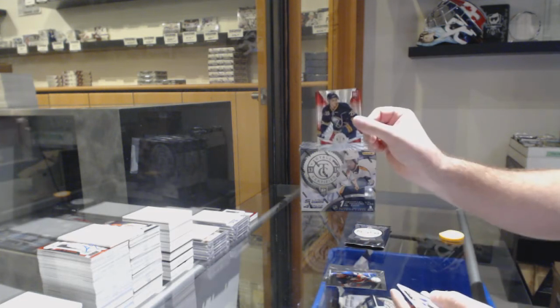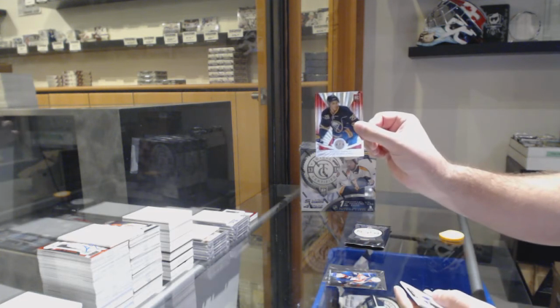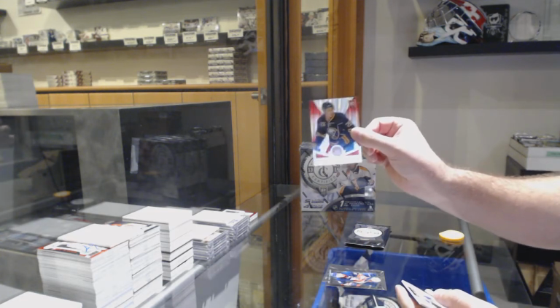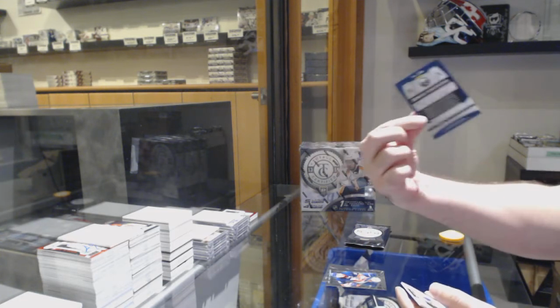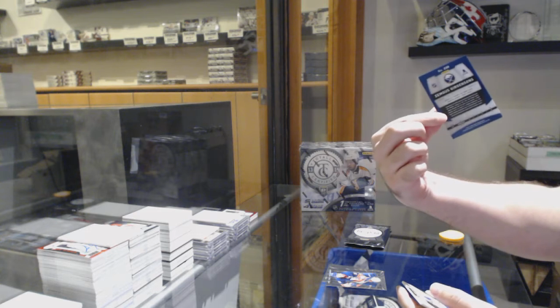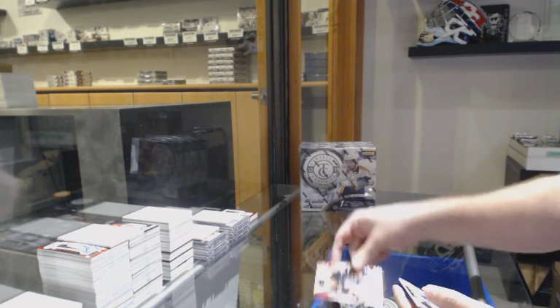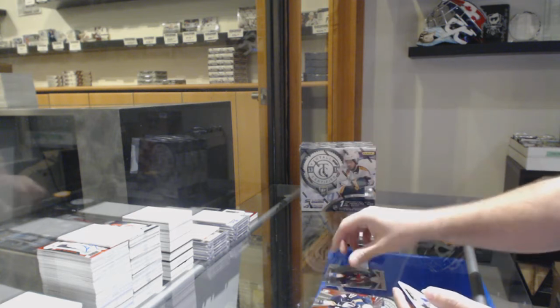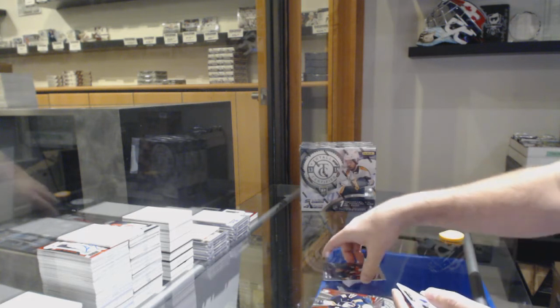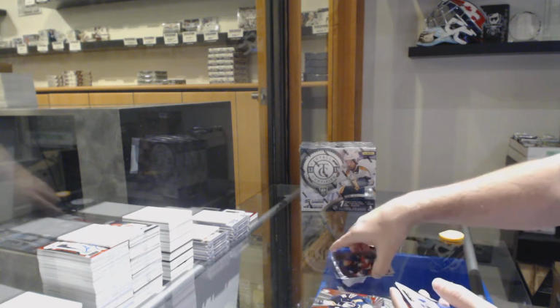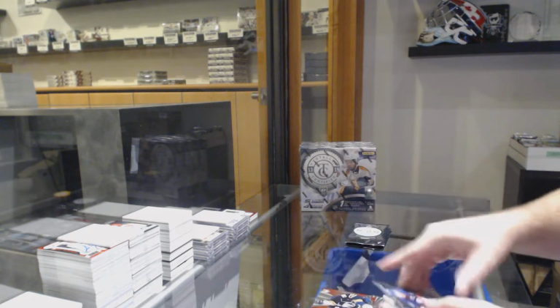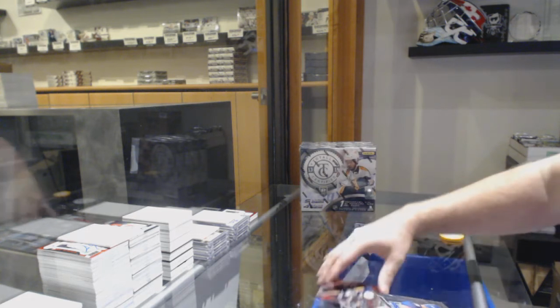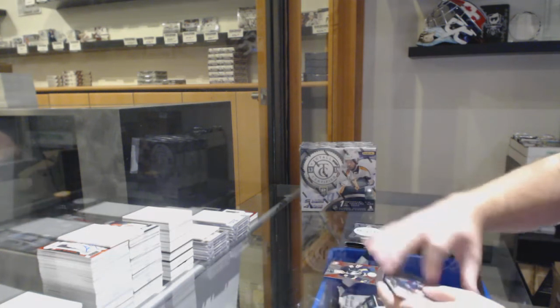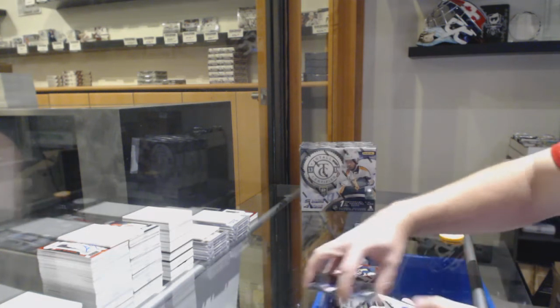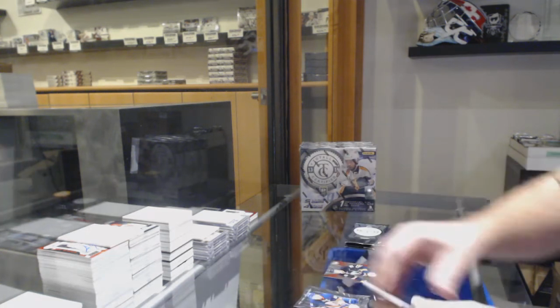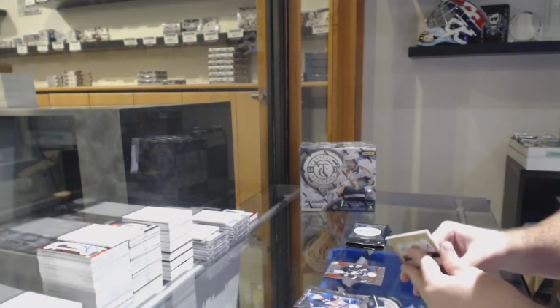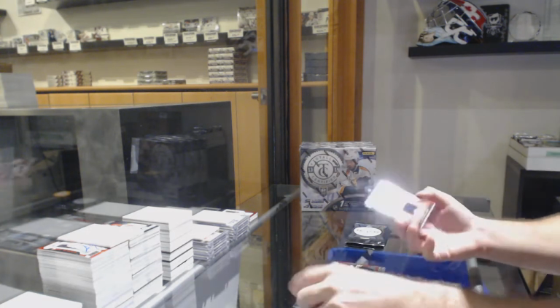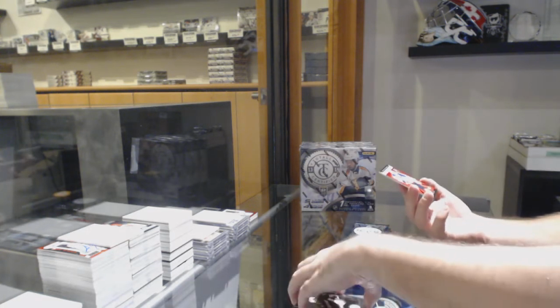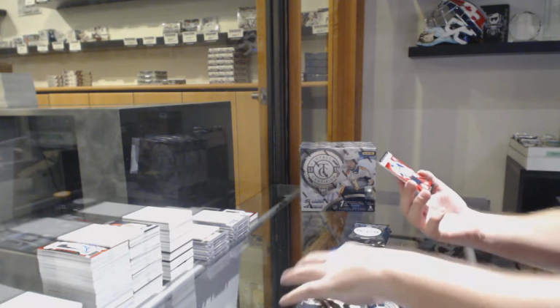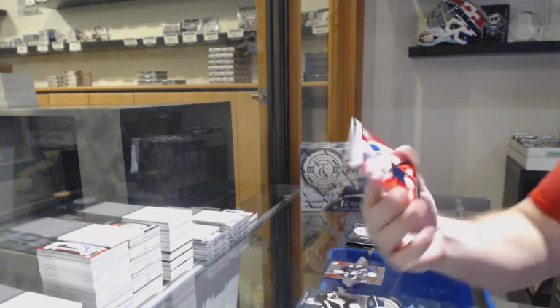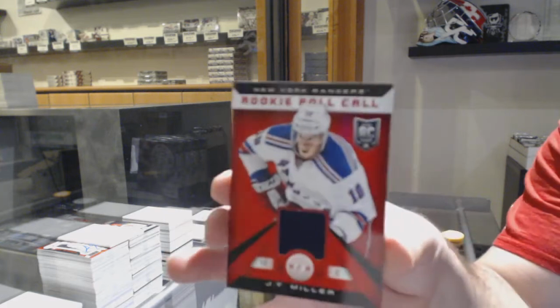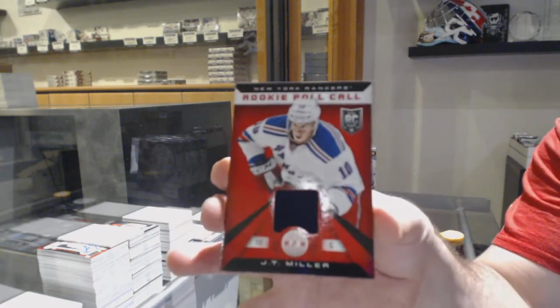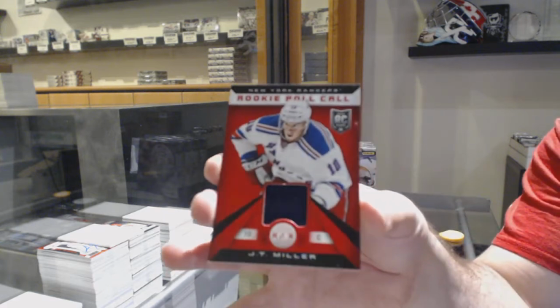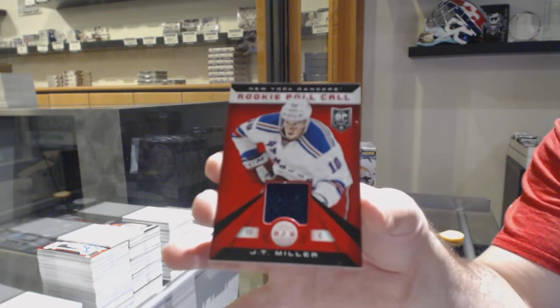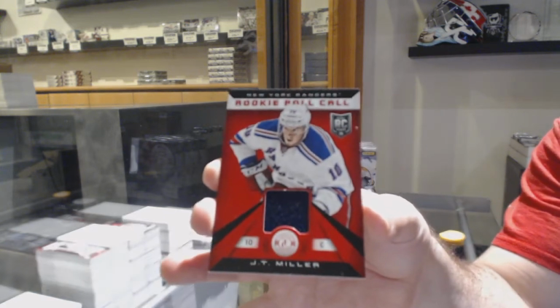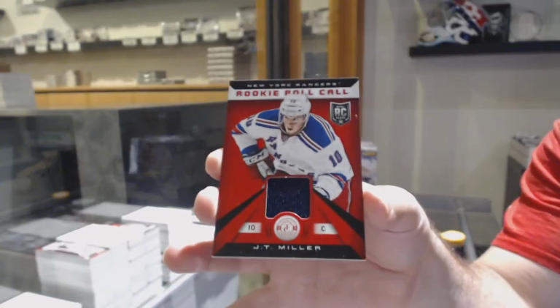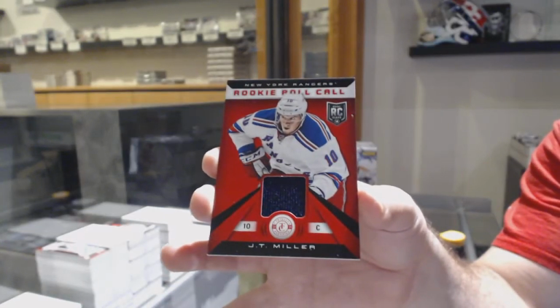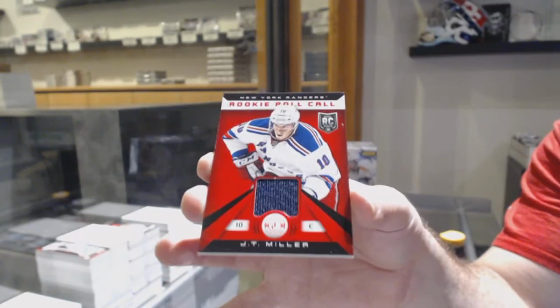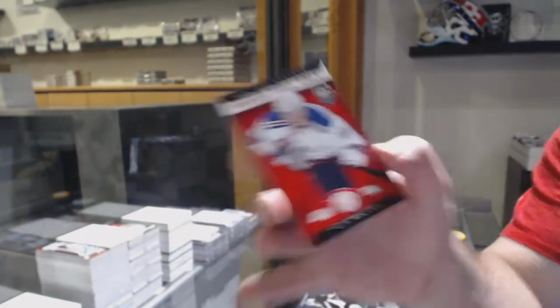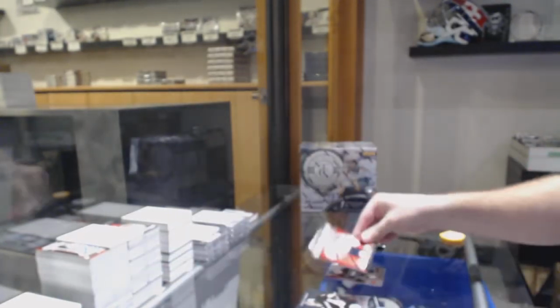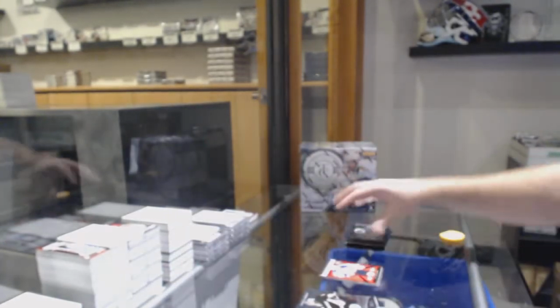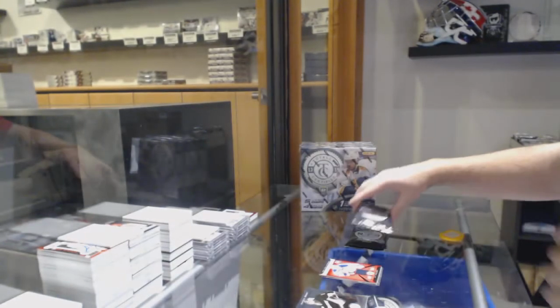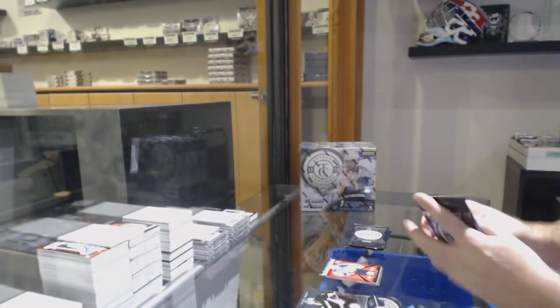We've got a red rookie numbered to 100 of Zengith Gorgensen for the Buffalo Sabres. And we've got a rookie roll call of J.T. Miller. That one I had someone message me on, actually. I'm going to try to work out a deal with them on that.